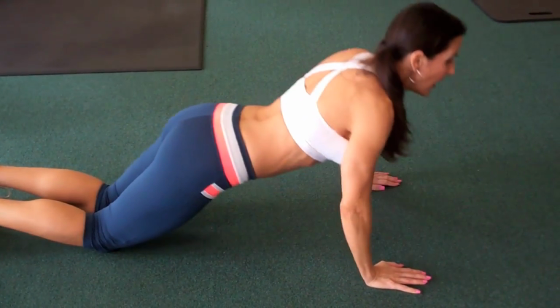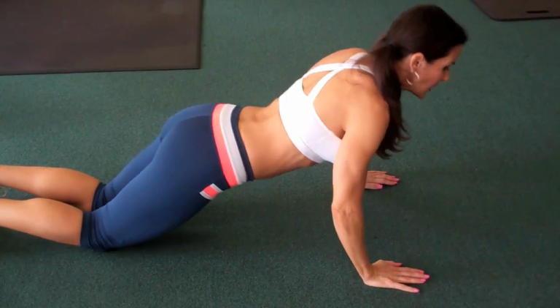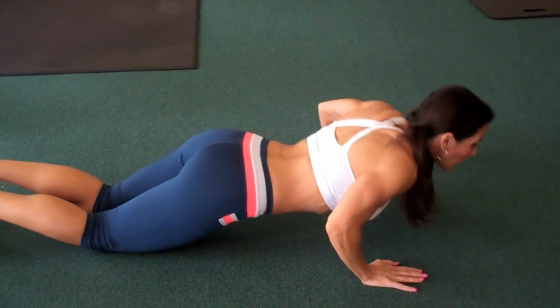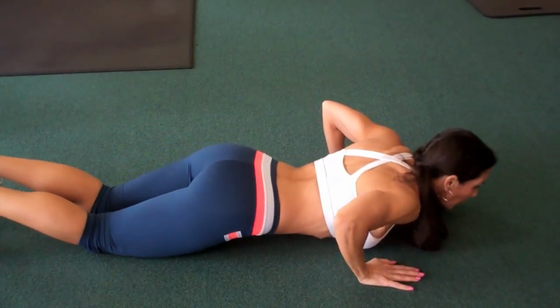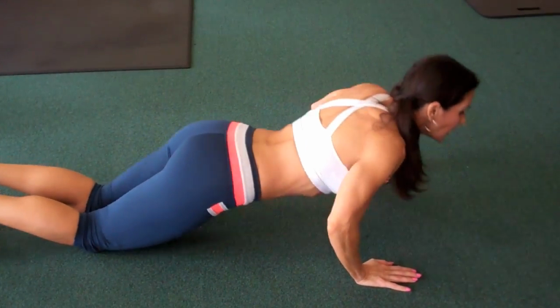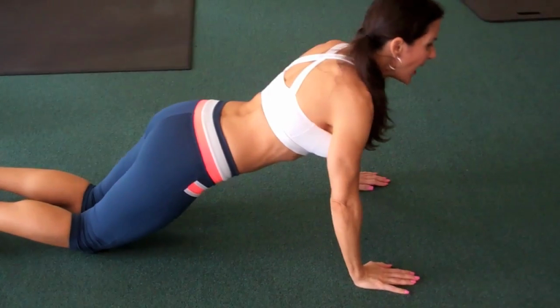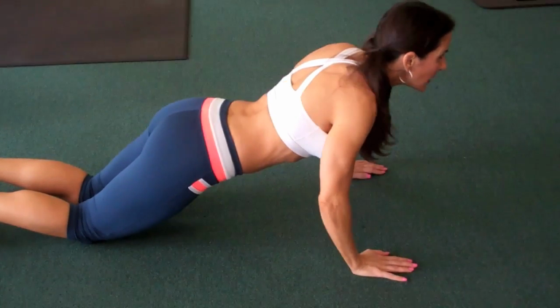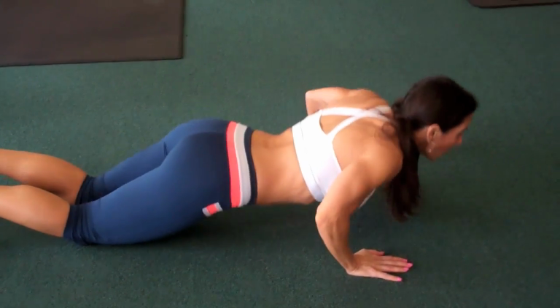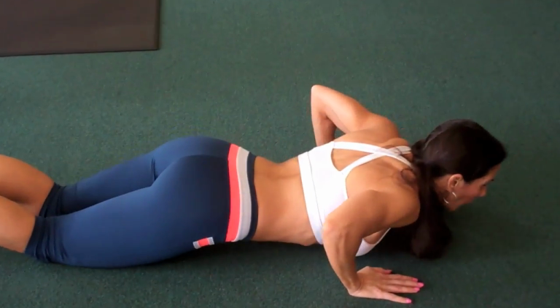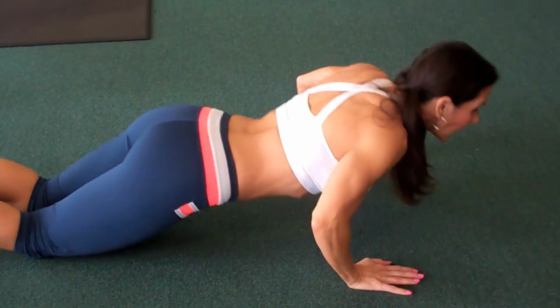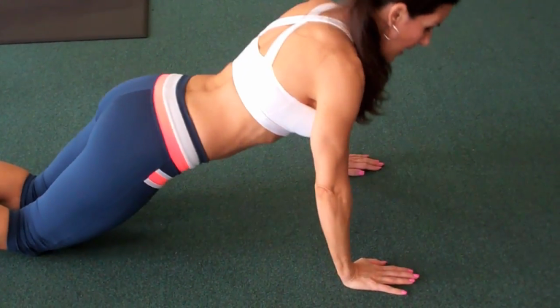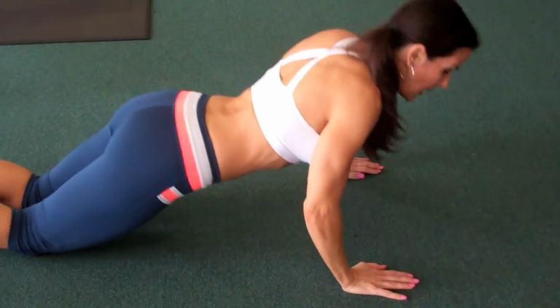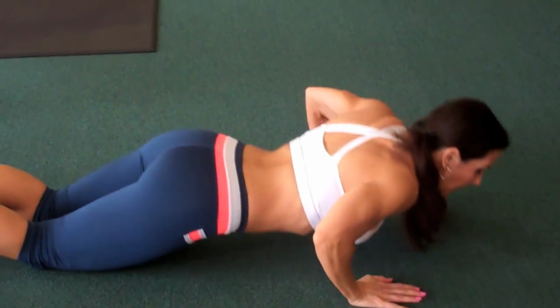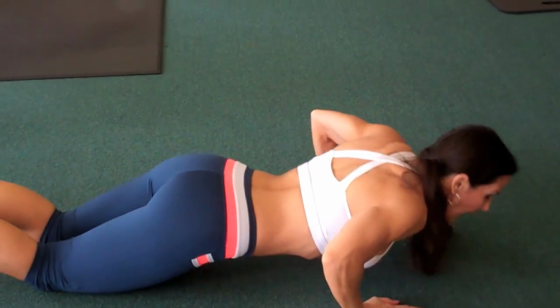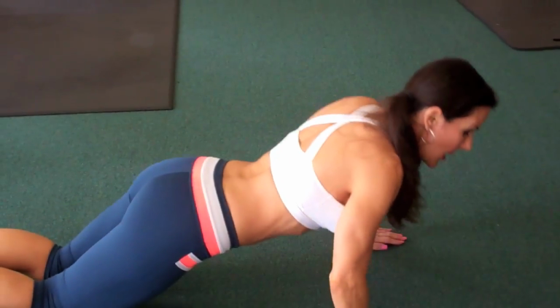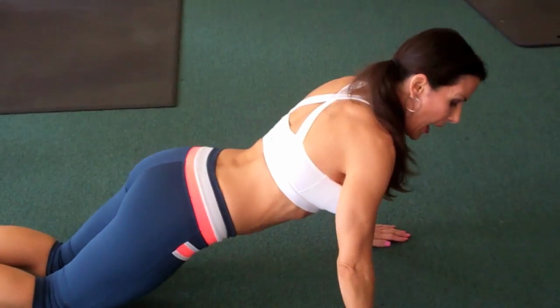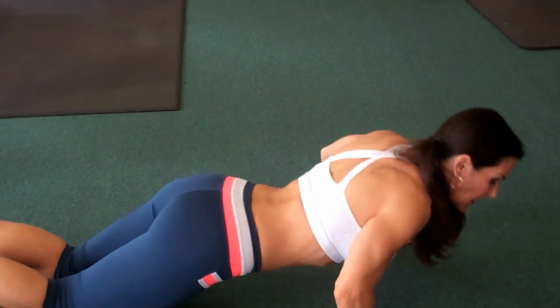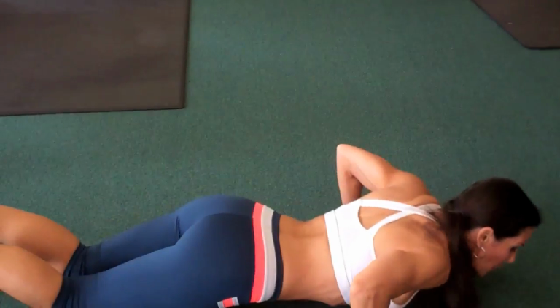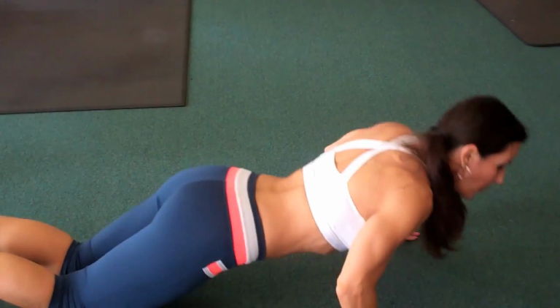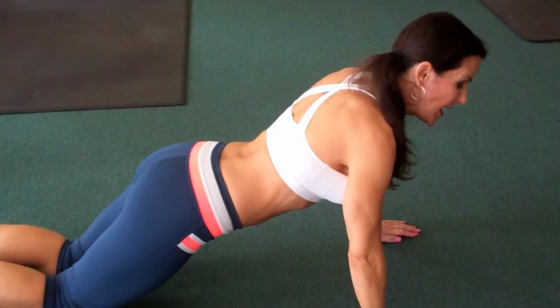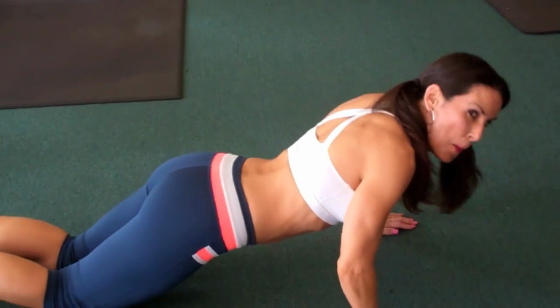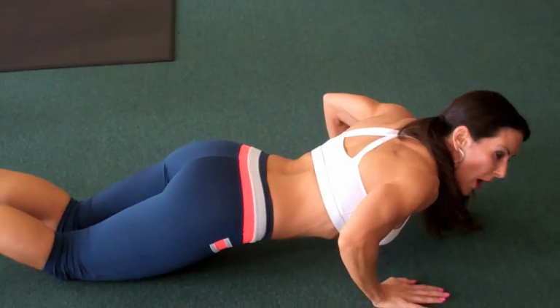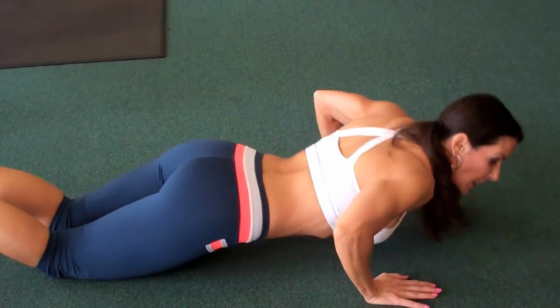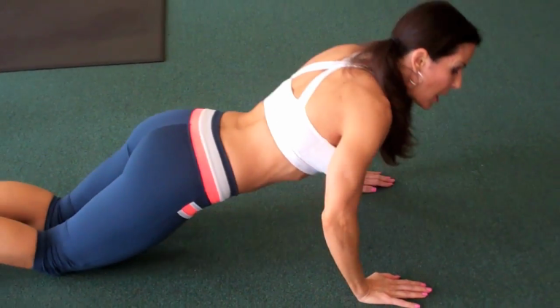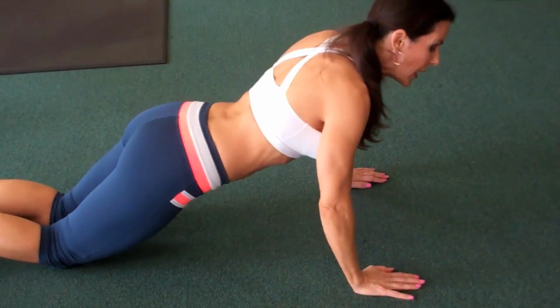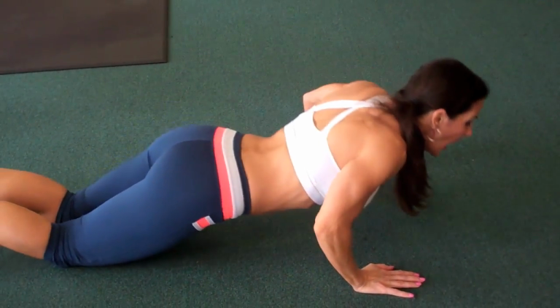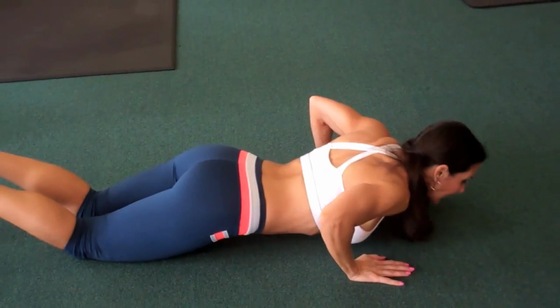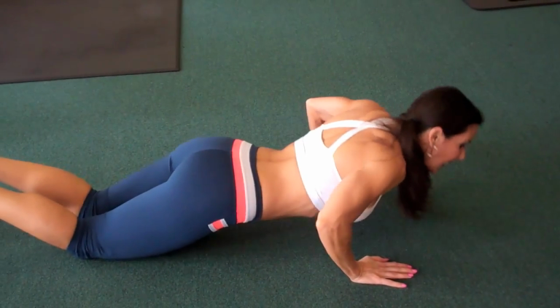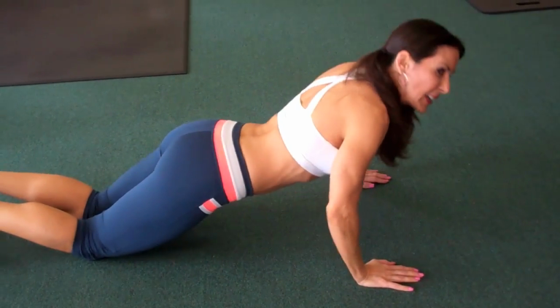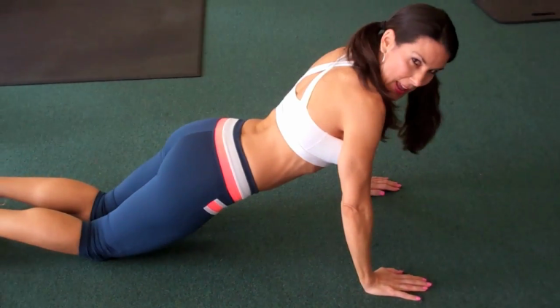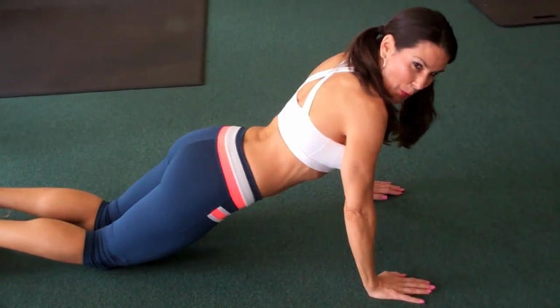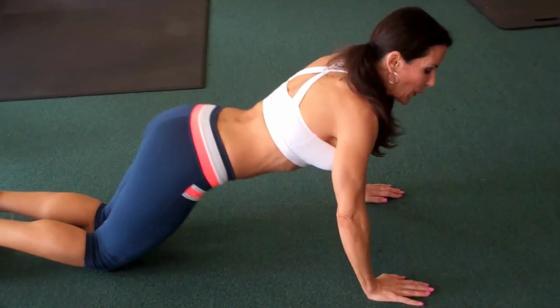Just keep going. We're working the chest — keep those abs in, look forward, breathe. Going all the way down, full range of motion, all the way up. Keep going until you can't do it anymore.